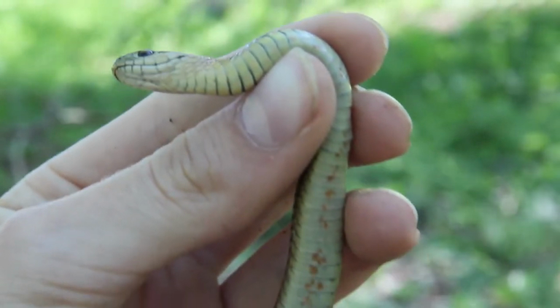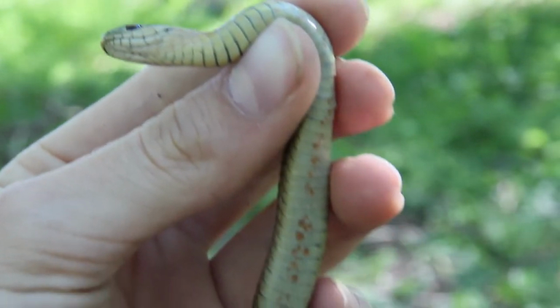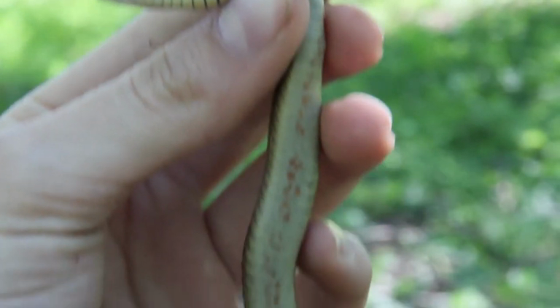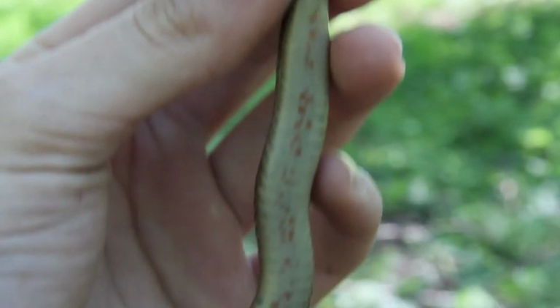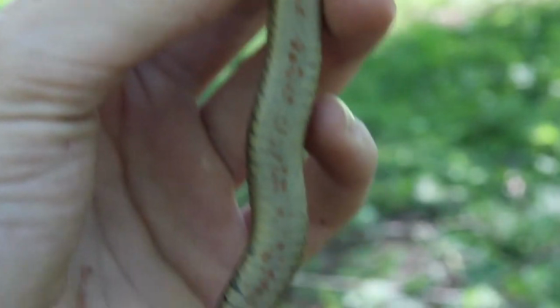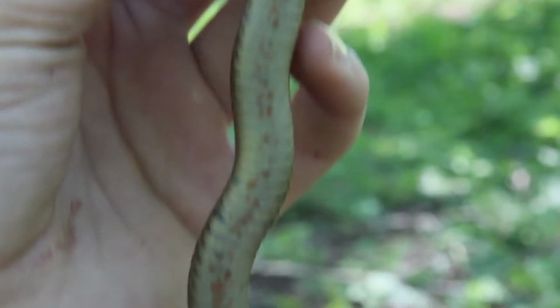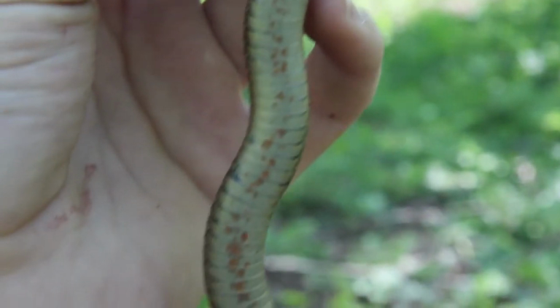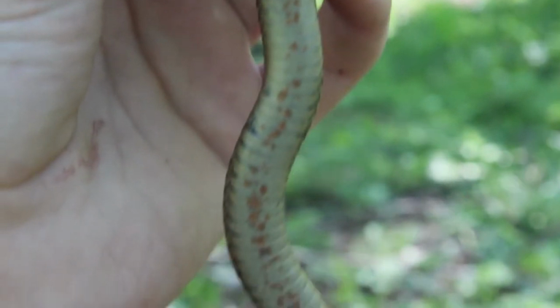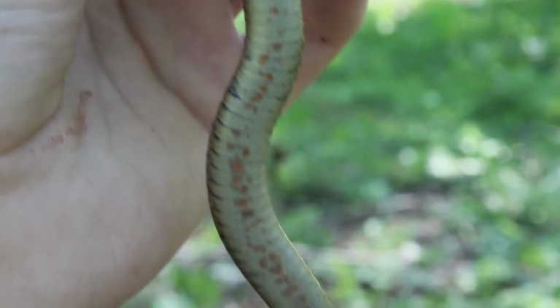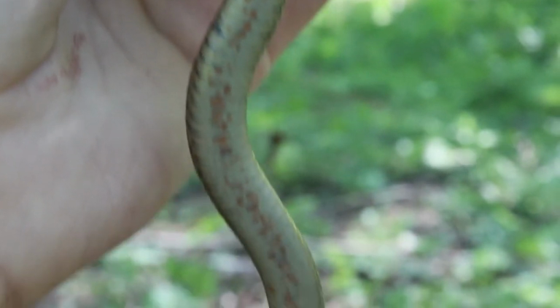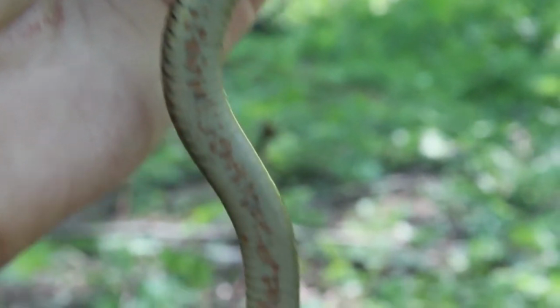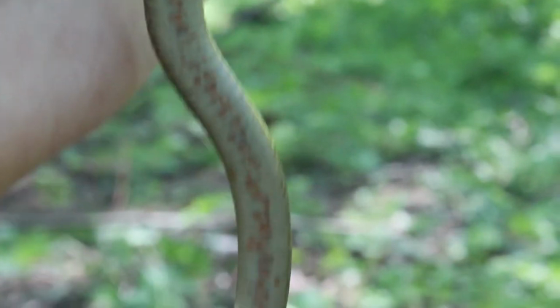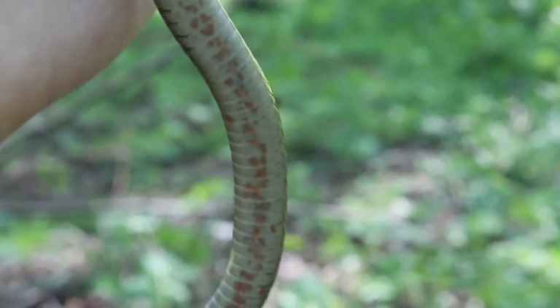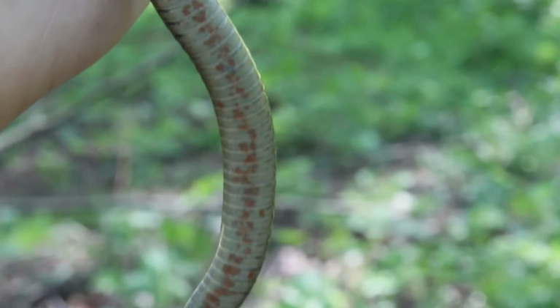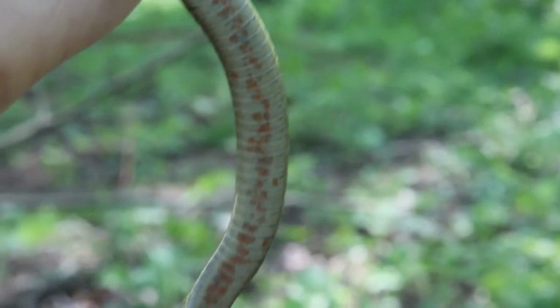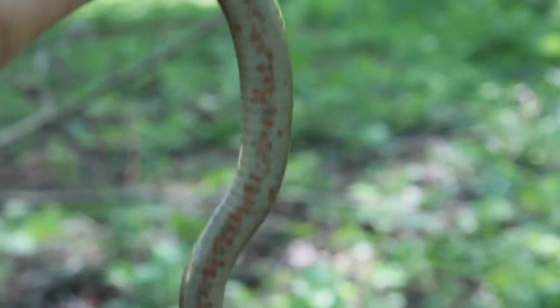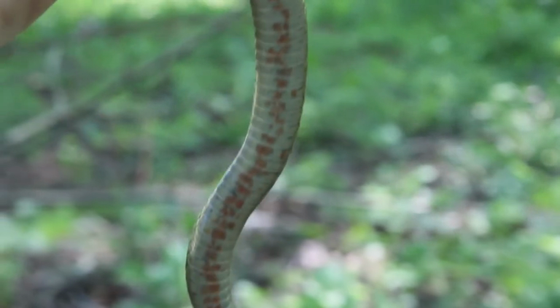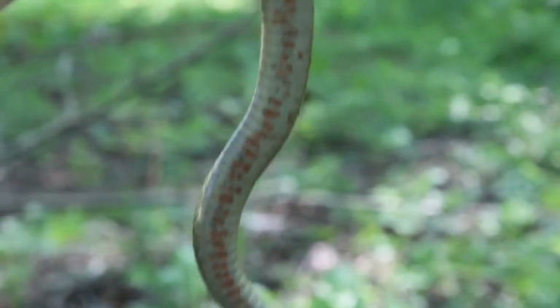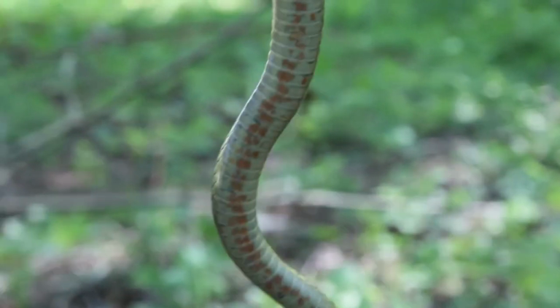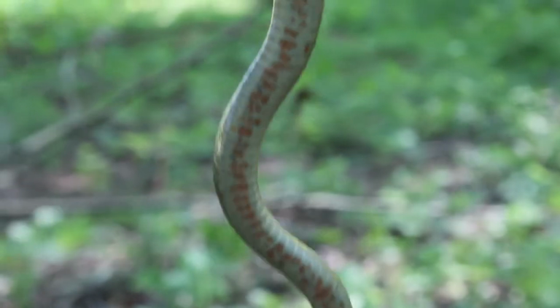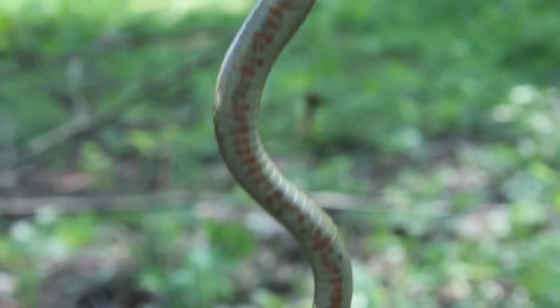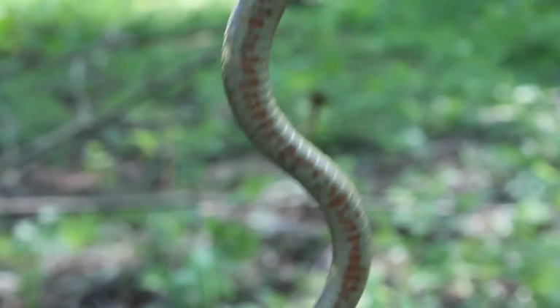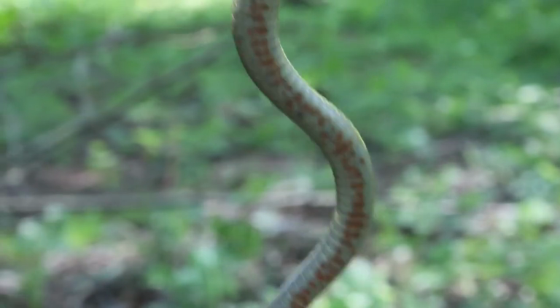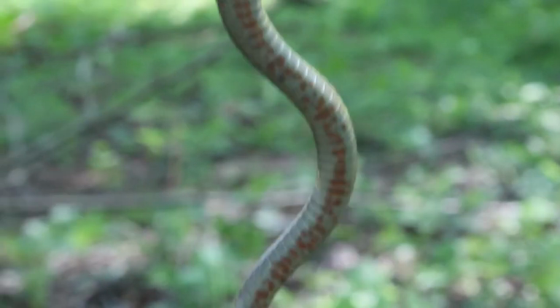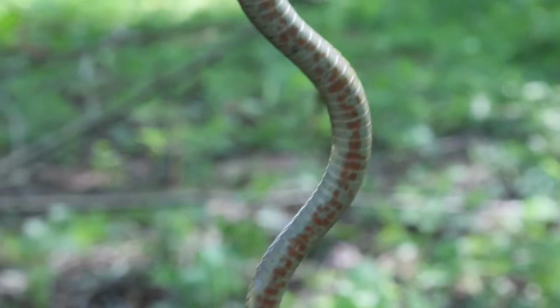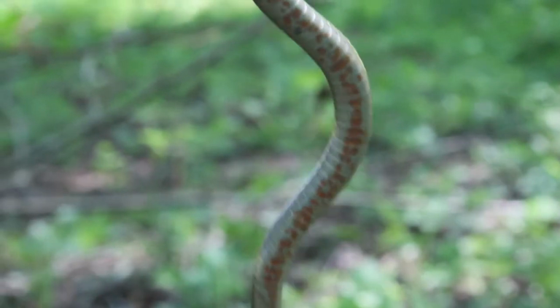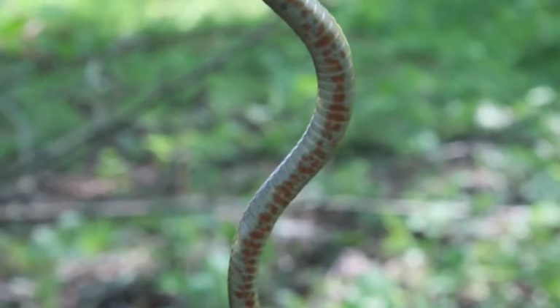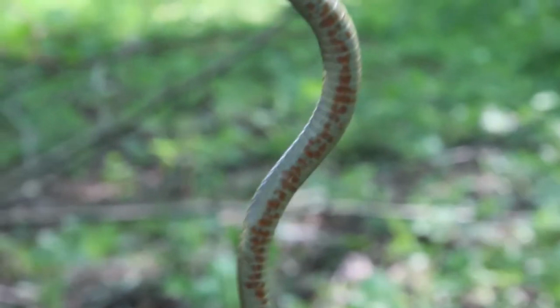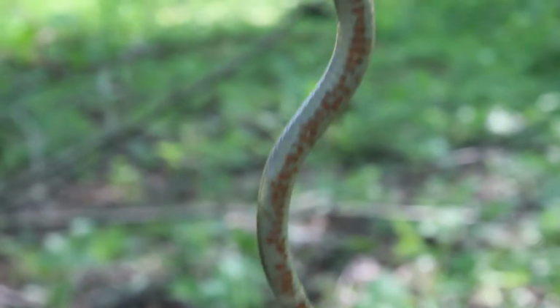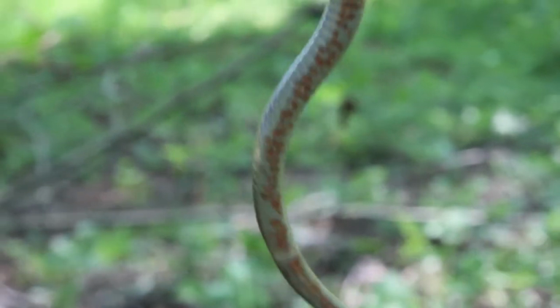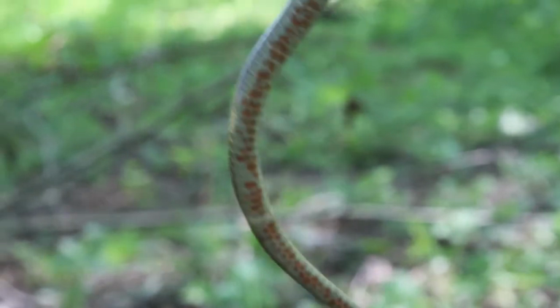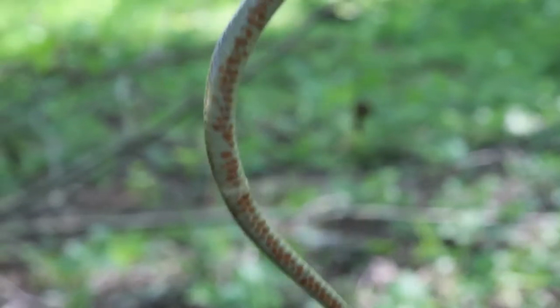As you can see, they've got a really nice ventral pattern. Those orangish-red blotches go all the way down to the very tip of the tail.